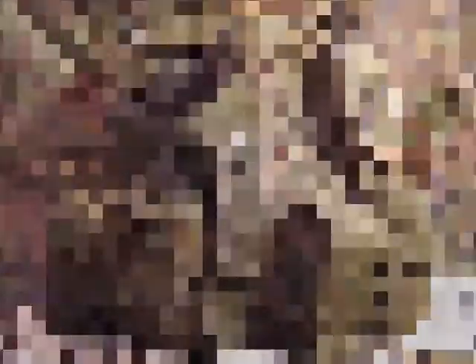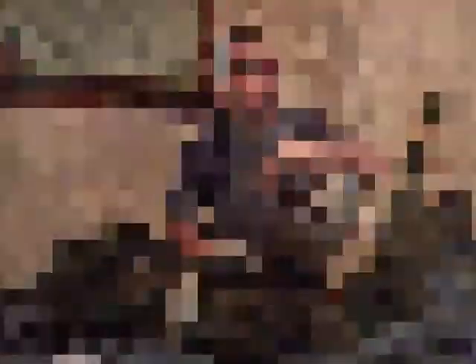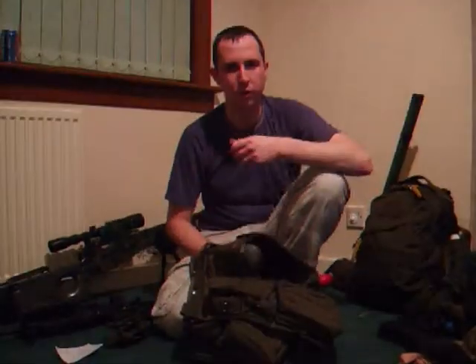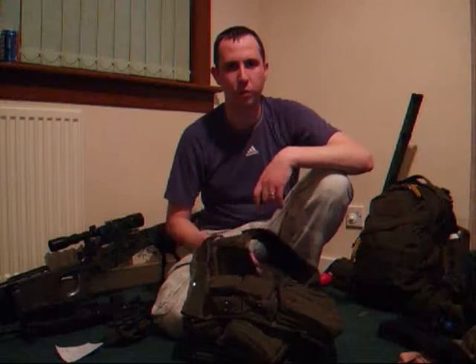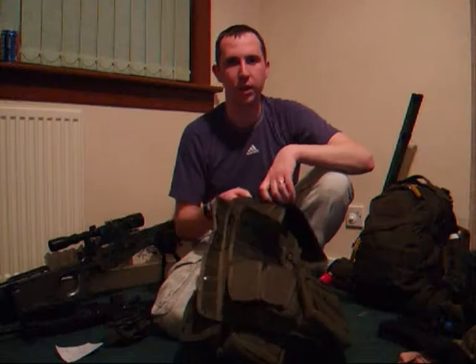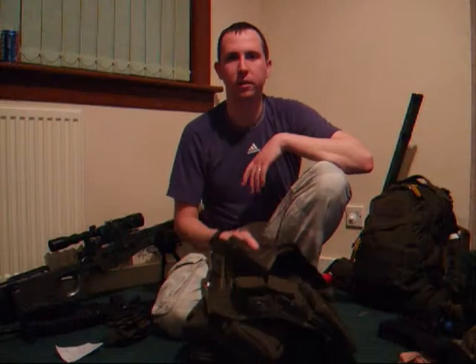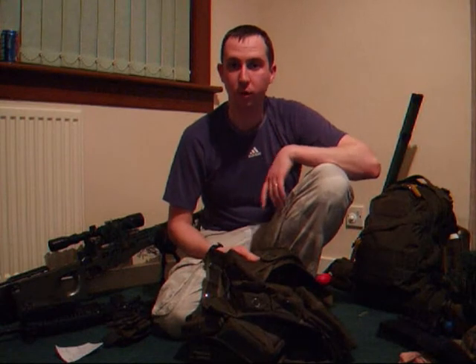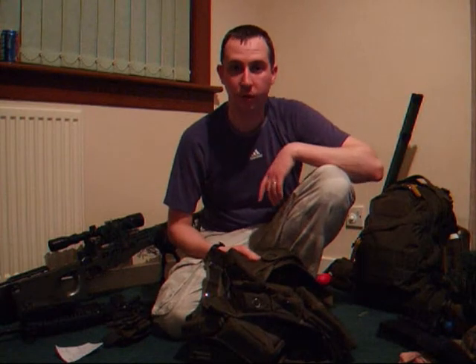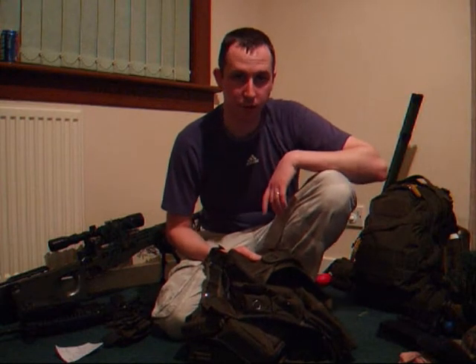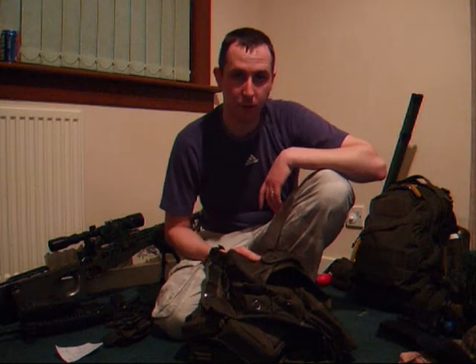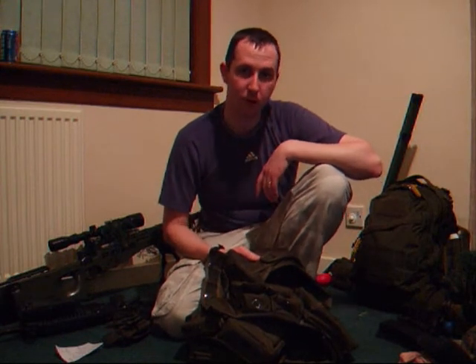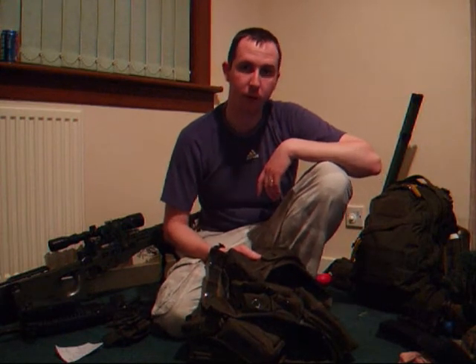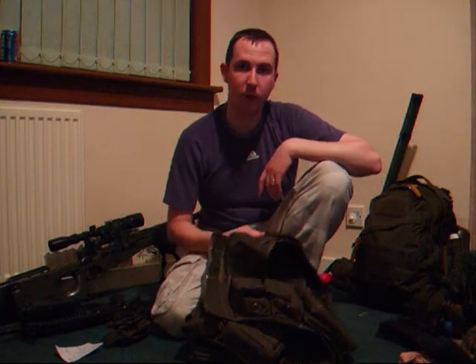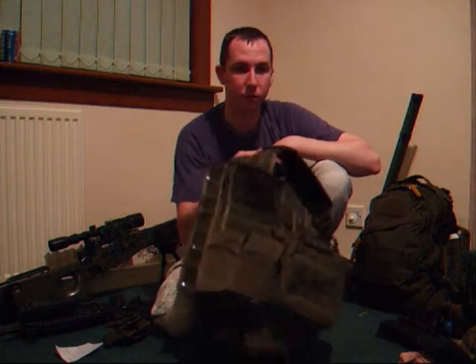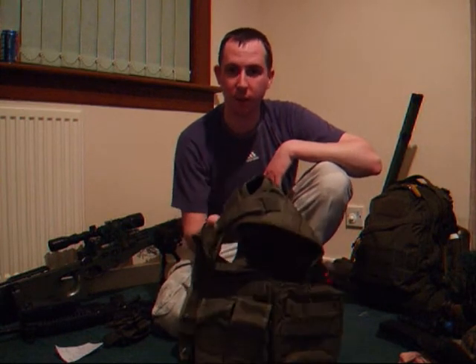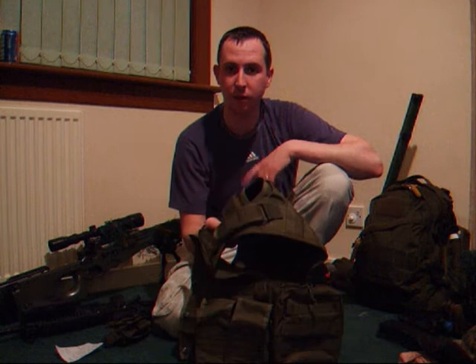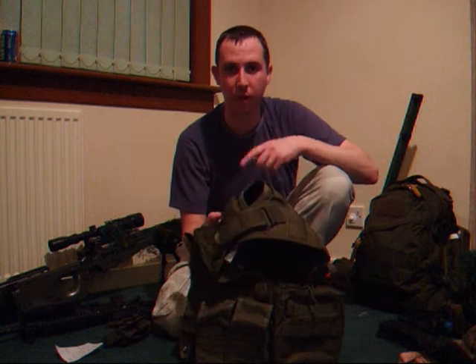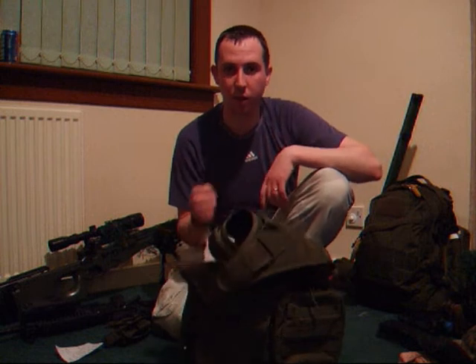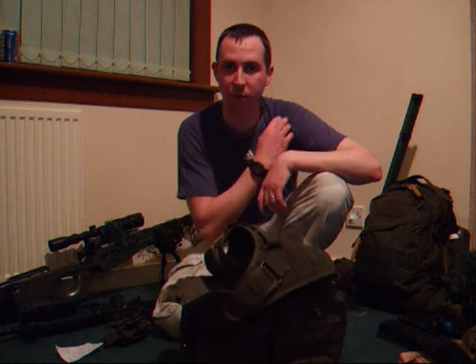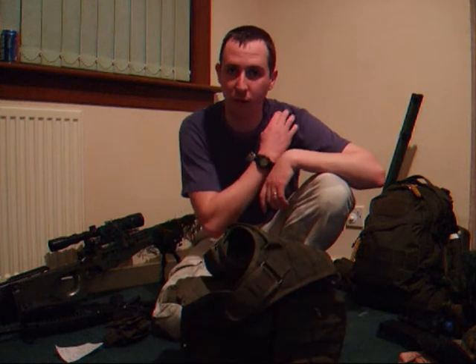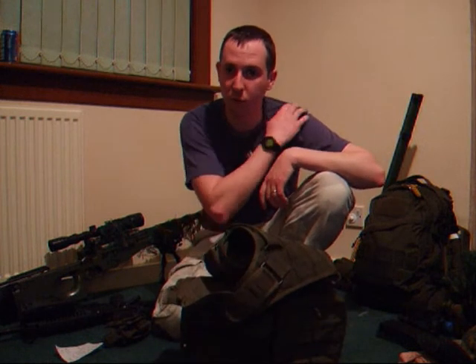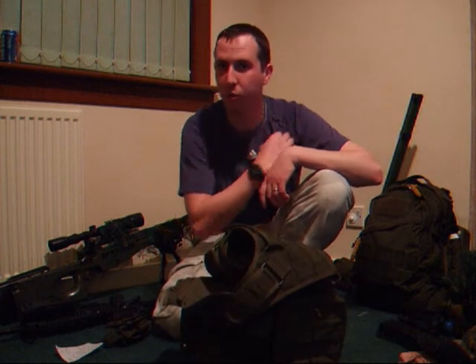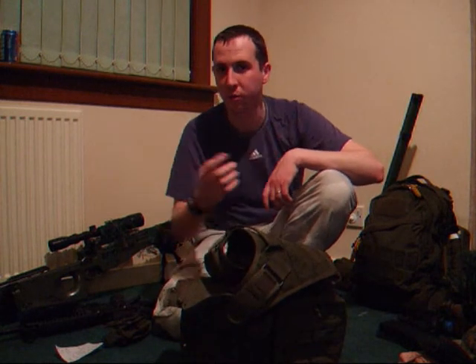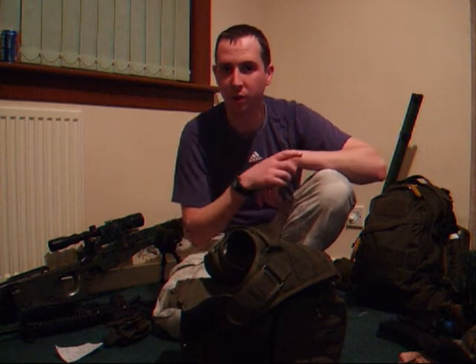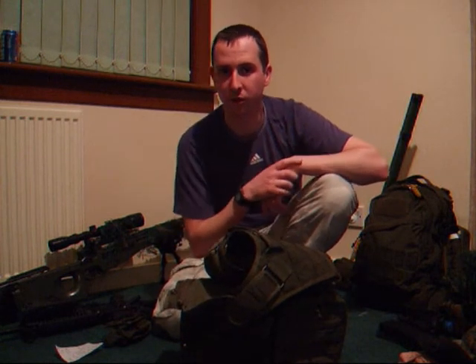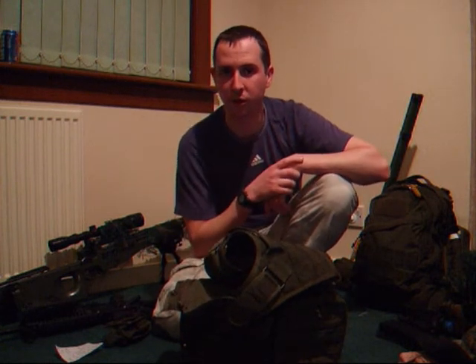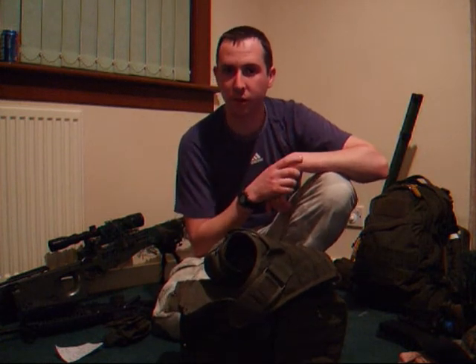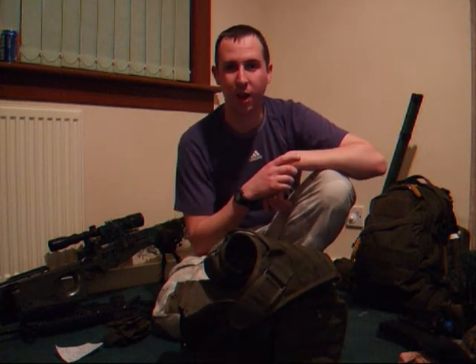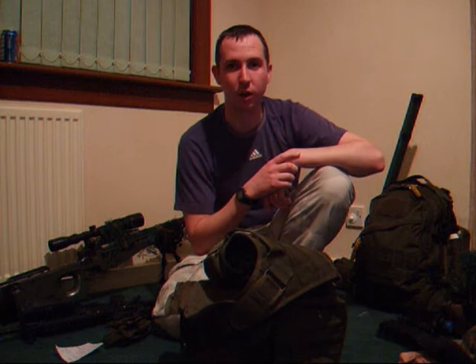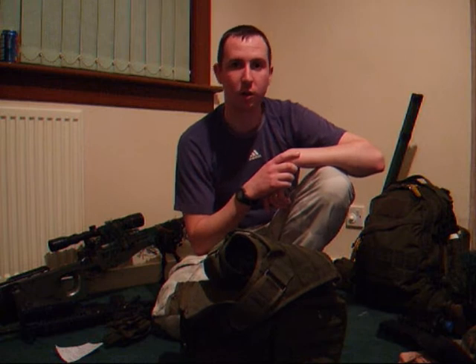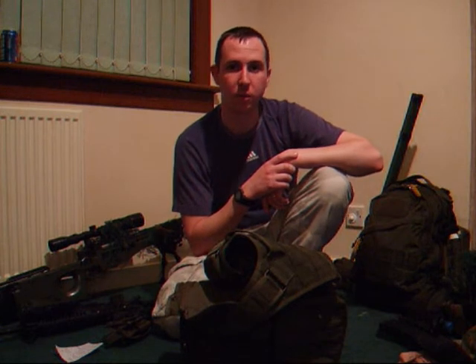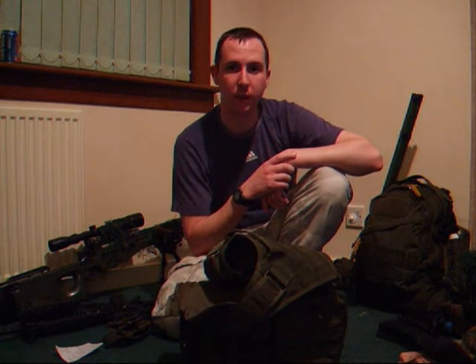Hi YouTube, it's Drew918. Today I'm going to go over the assault vest that I've been wearing on the field. You do see it in the main video — I am in the Scouts video. You'll see it more when I'm doing other videos out on the field. I do get a lot of questions about it.